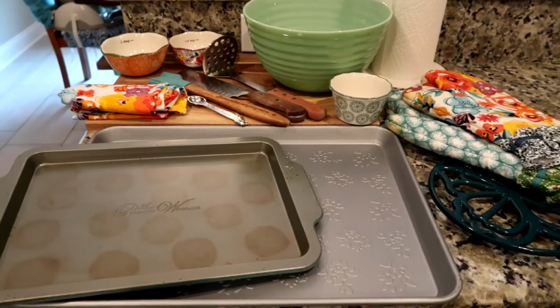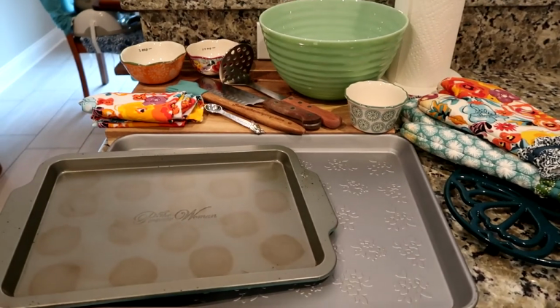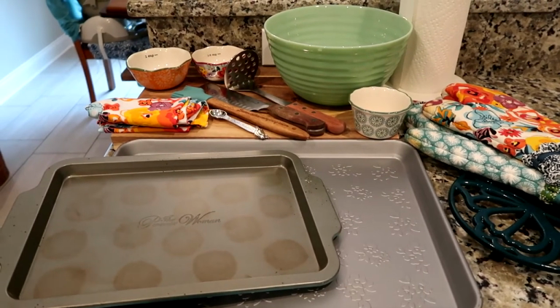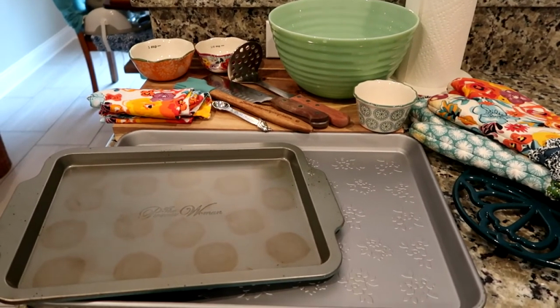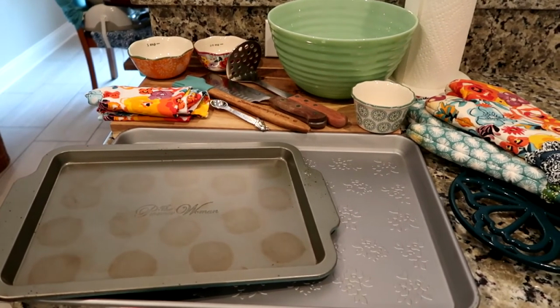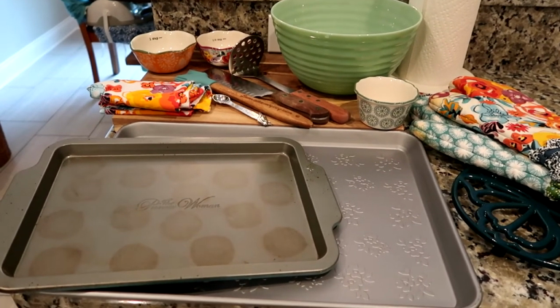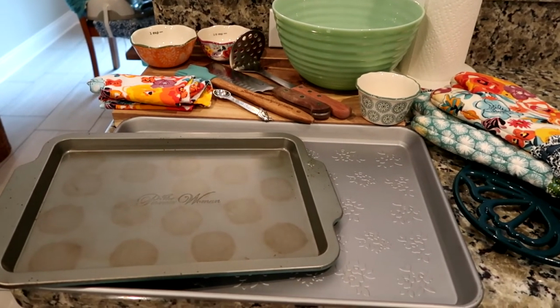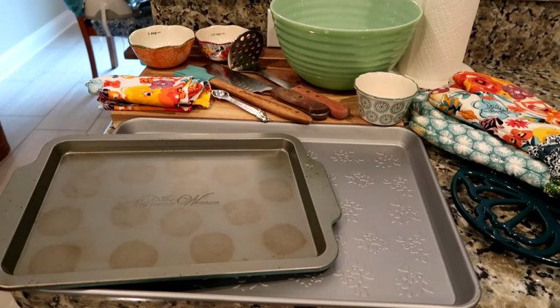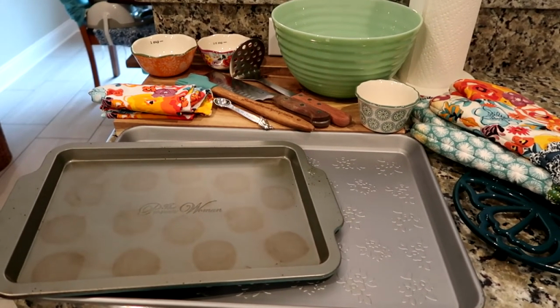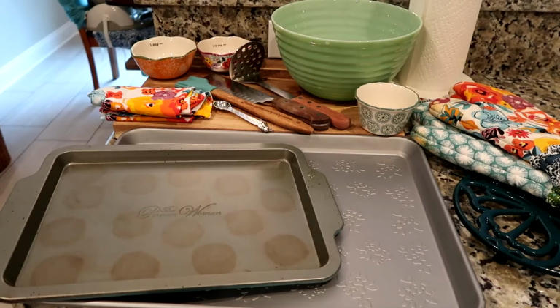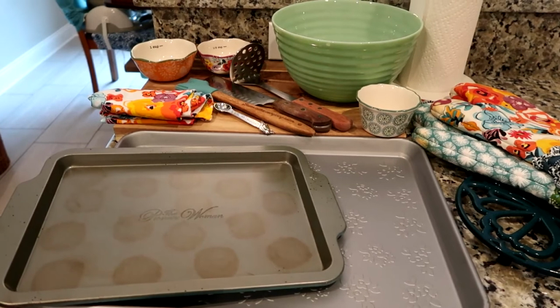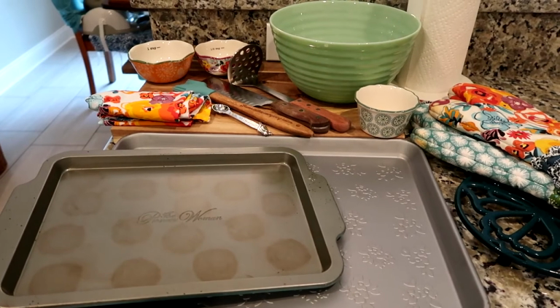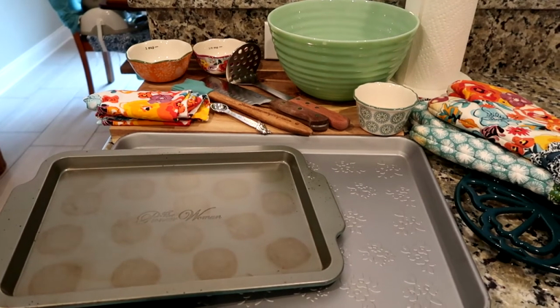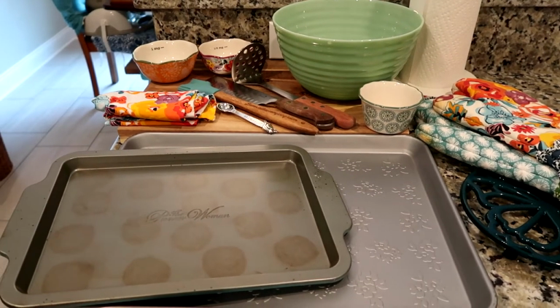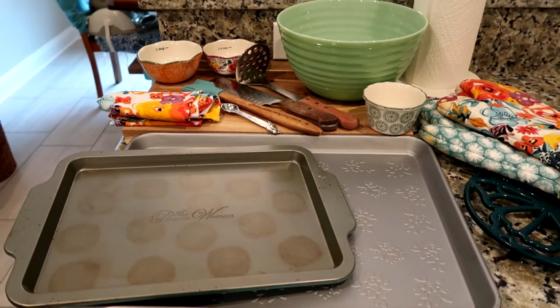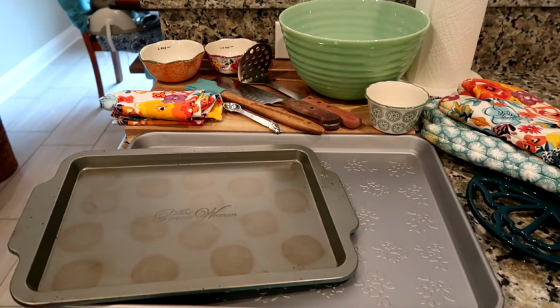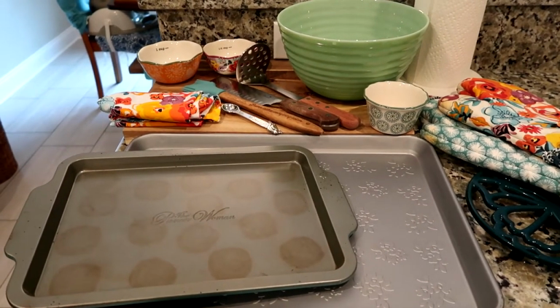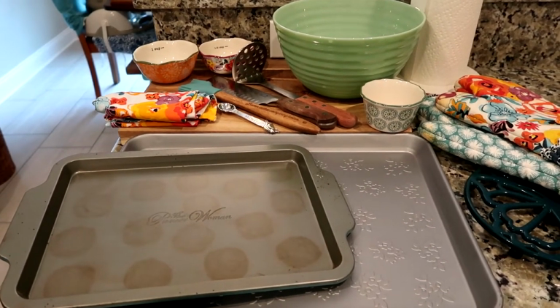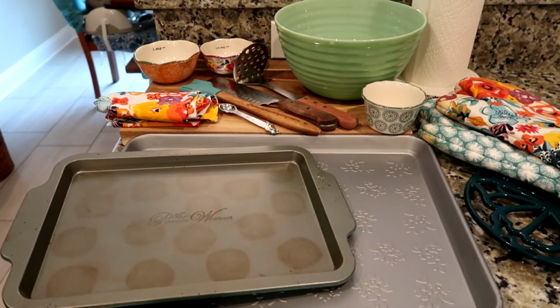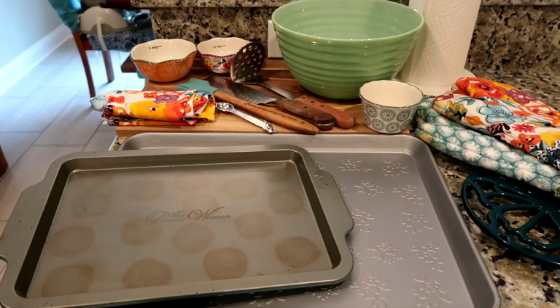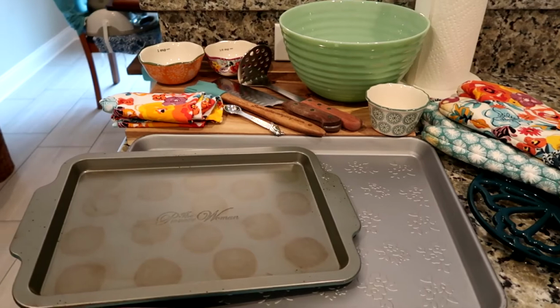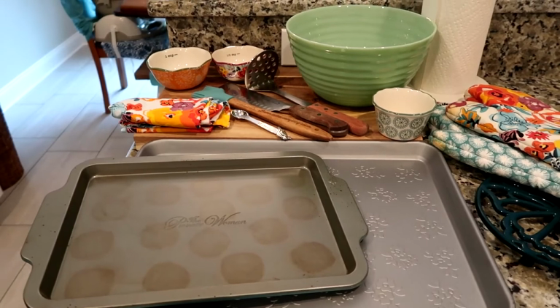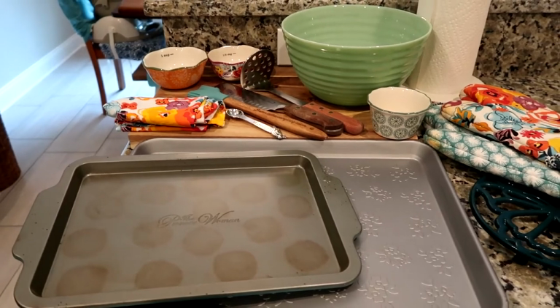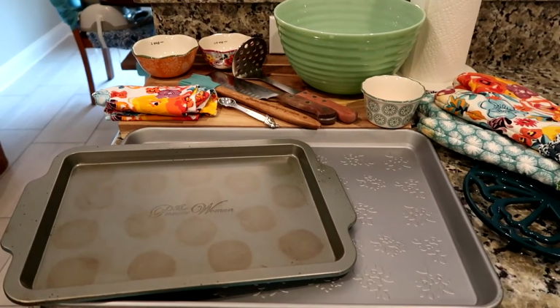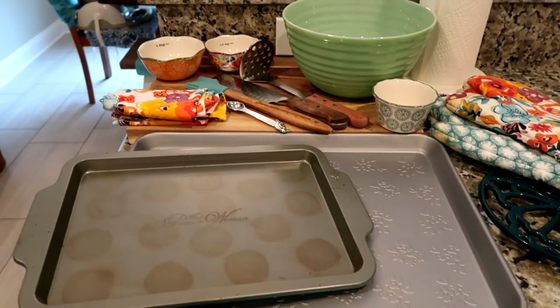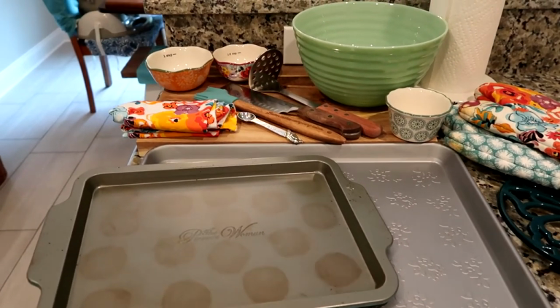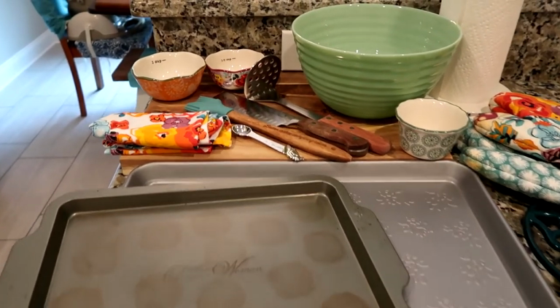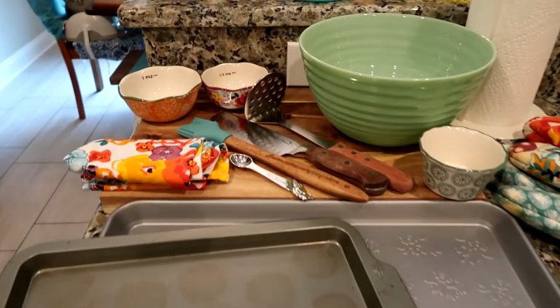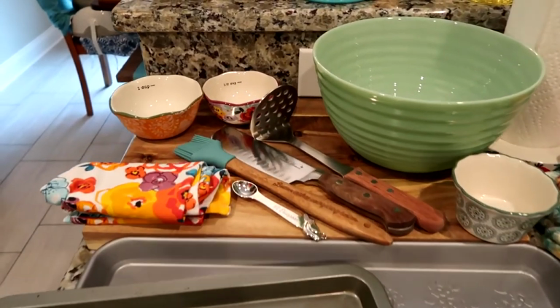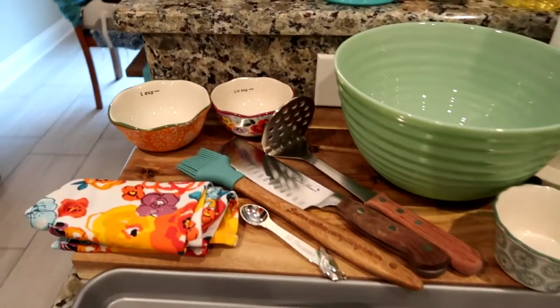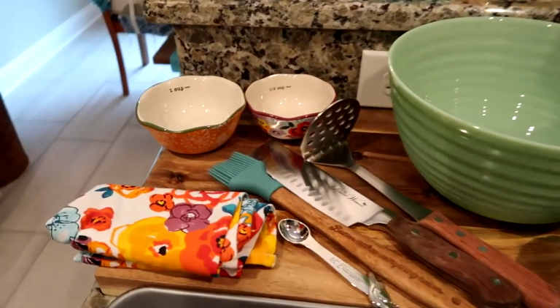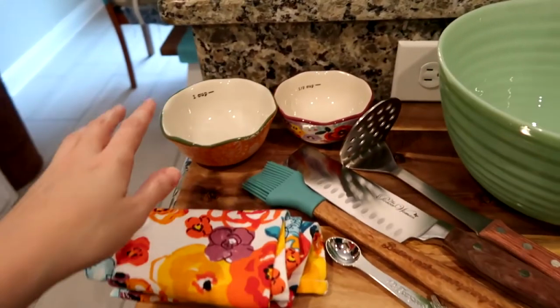Today we're going to make twice-baked potatoes. We like them better than the loaded potato skins and they're actually a little bit easier to make. If you haven't seen that, we will leave that in the link above. But let's get started on the Pioneer Woman items you will need to make this recipe.